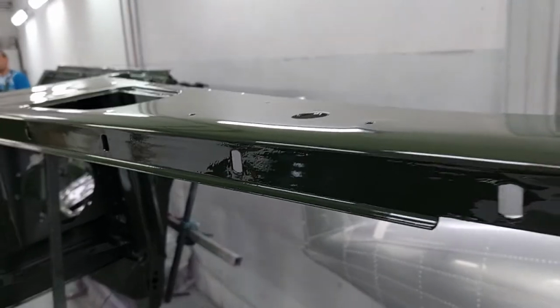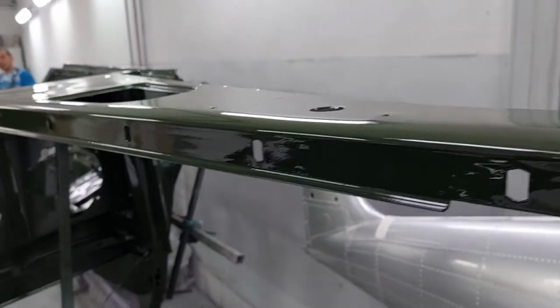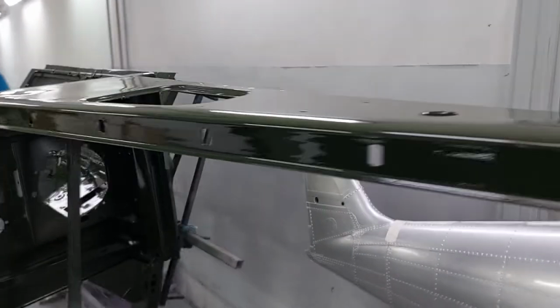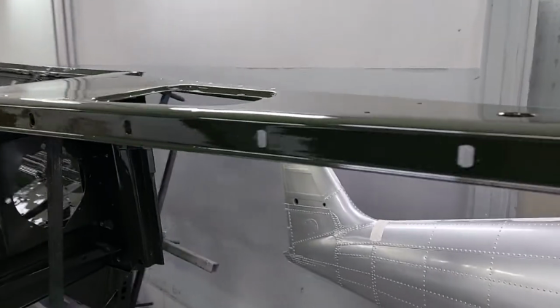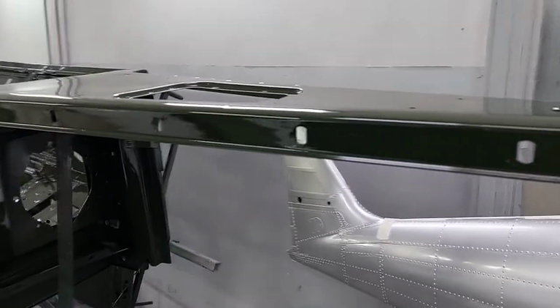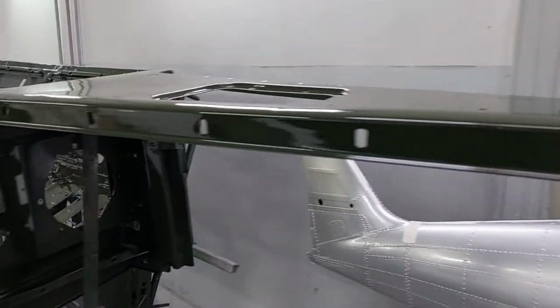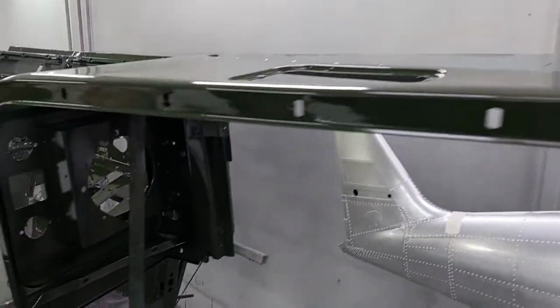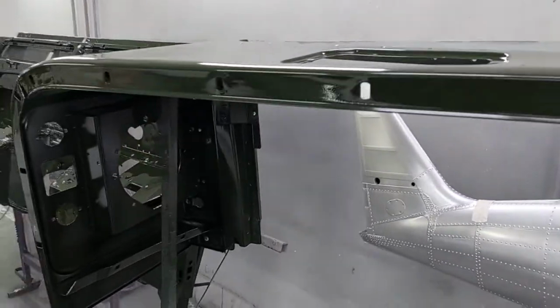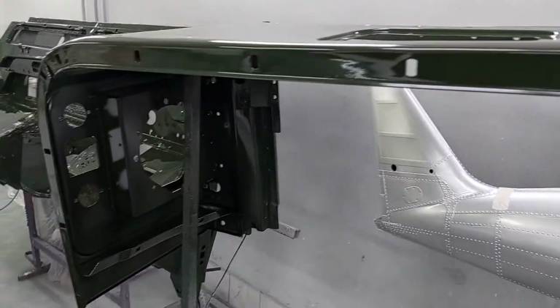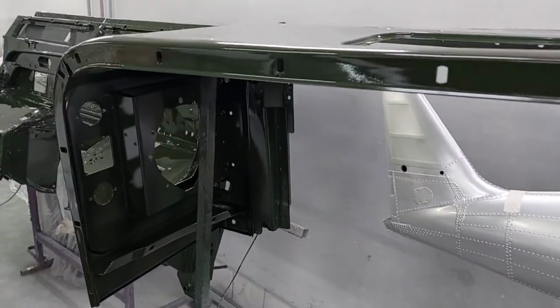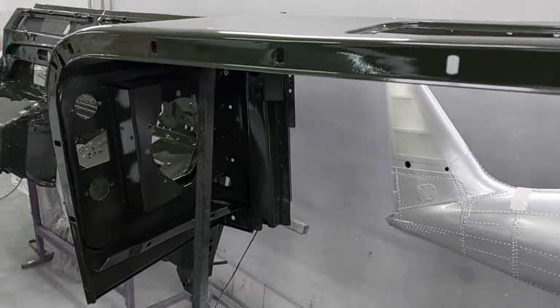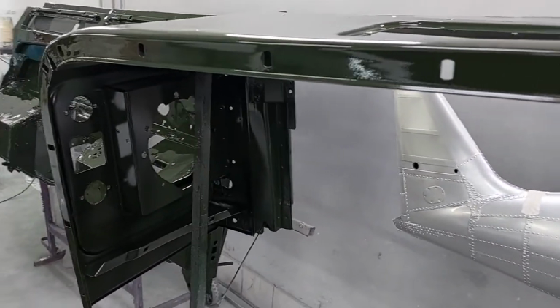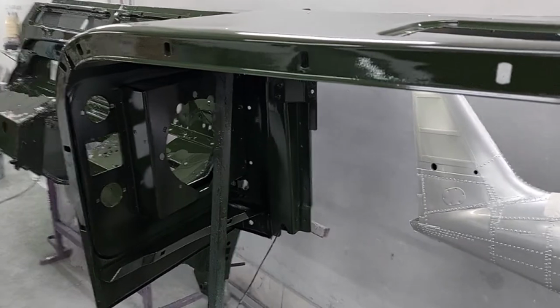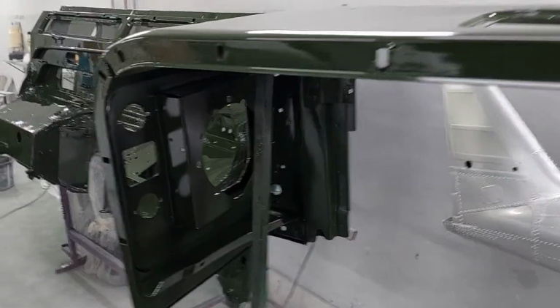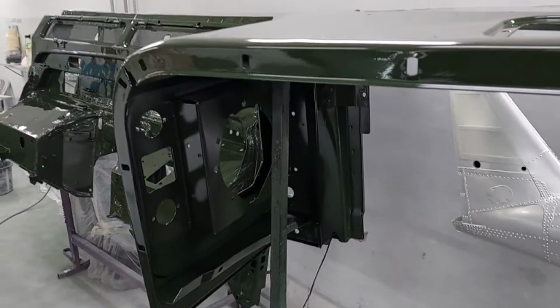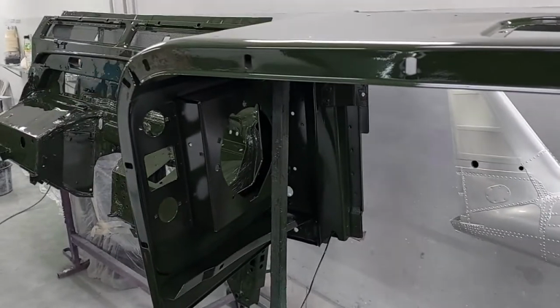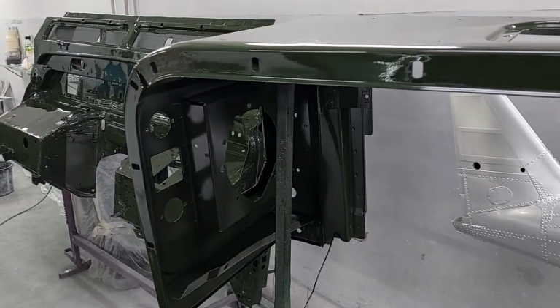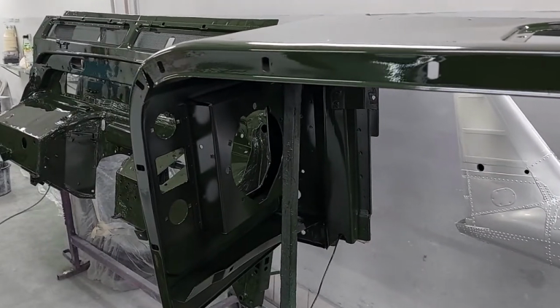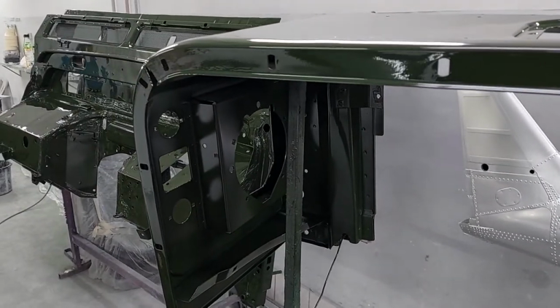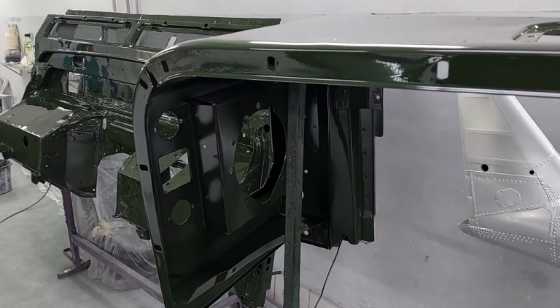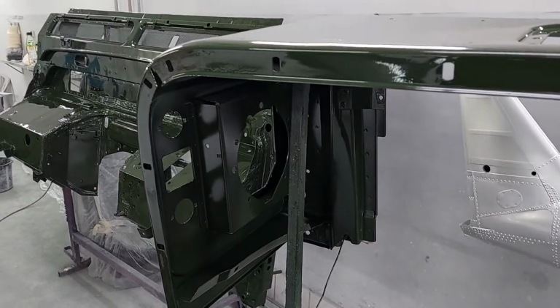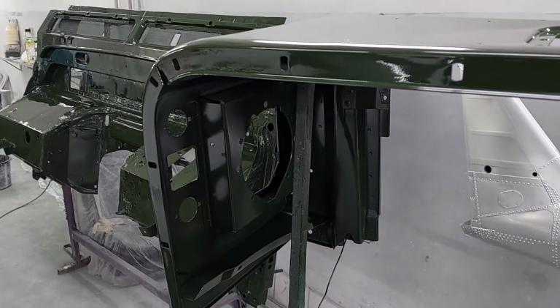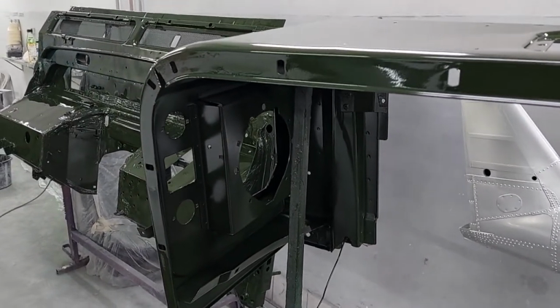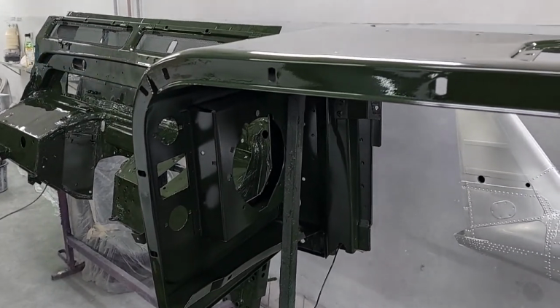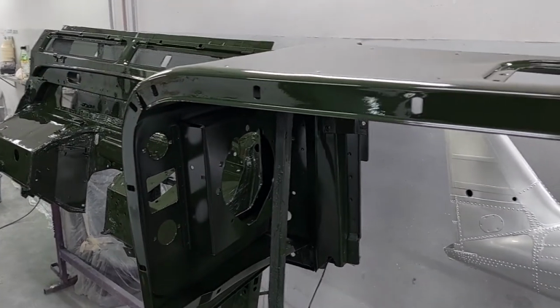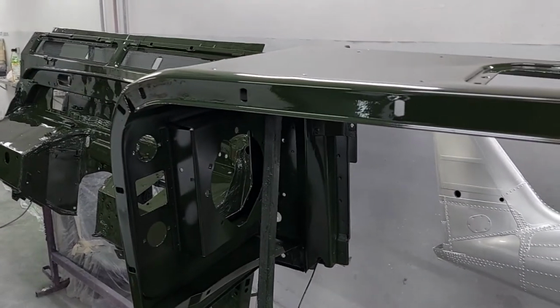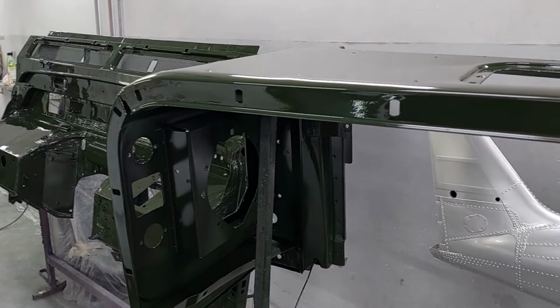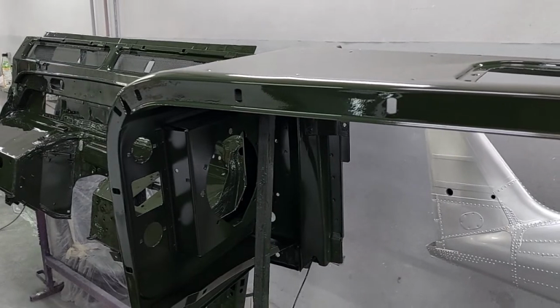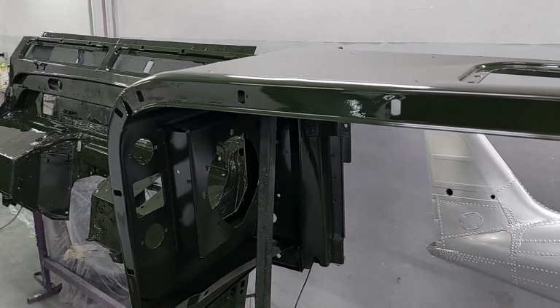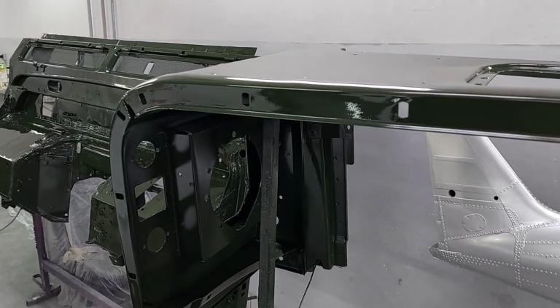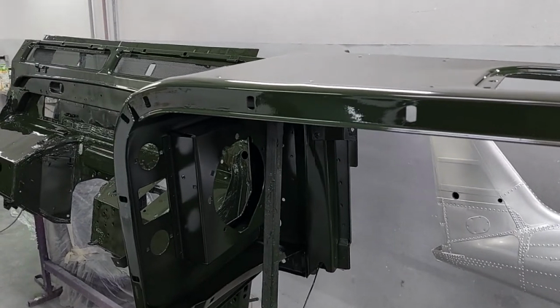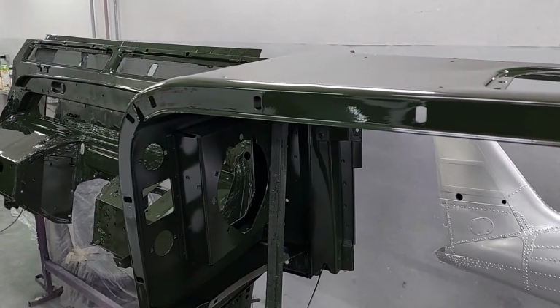I'll show you more when we complete the convertible with a black roof and brown leather interior. Thanks for watching — see you later guys, bye bye!